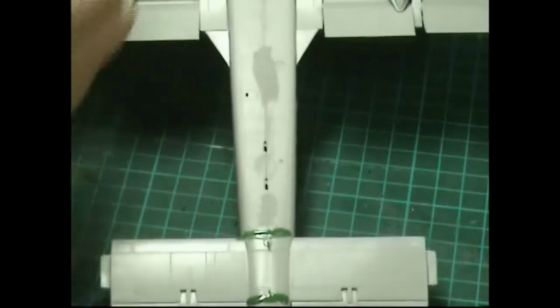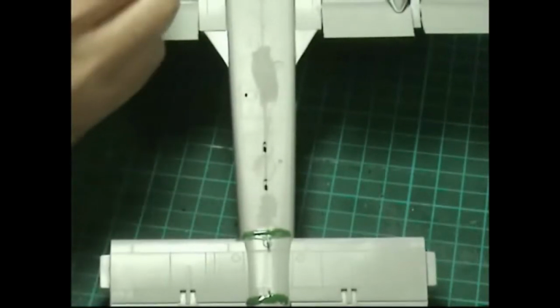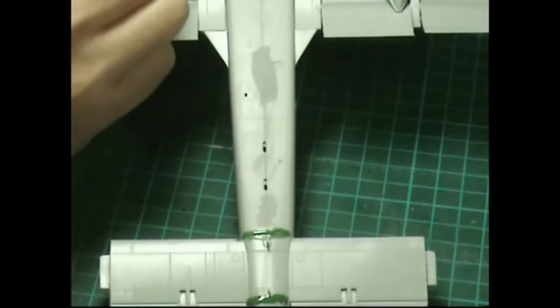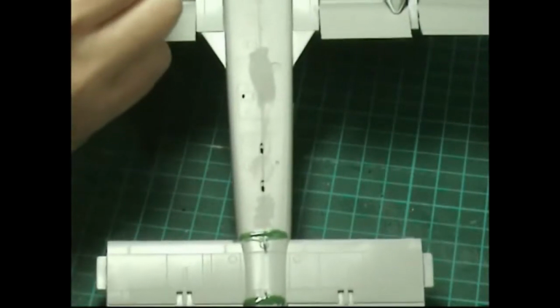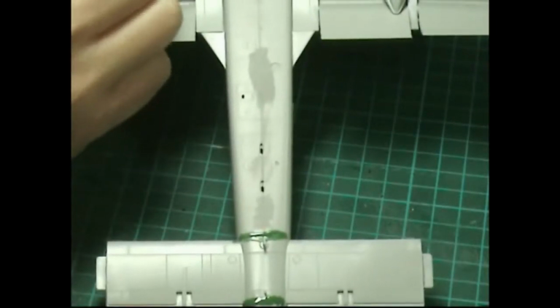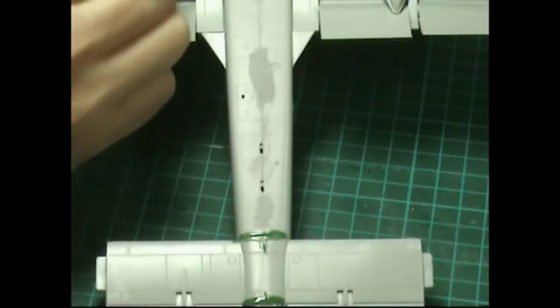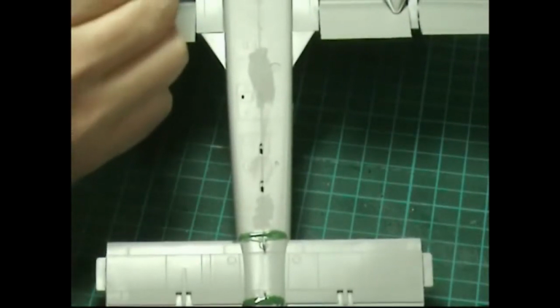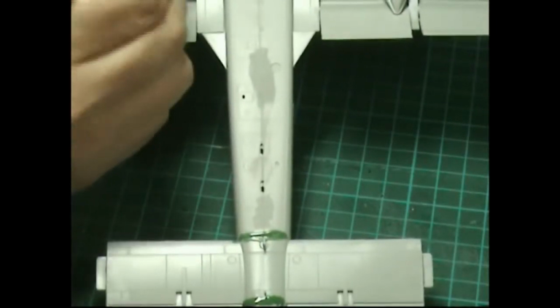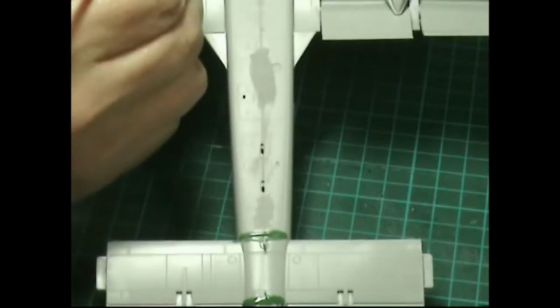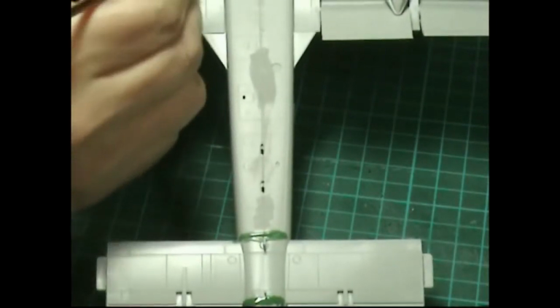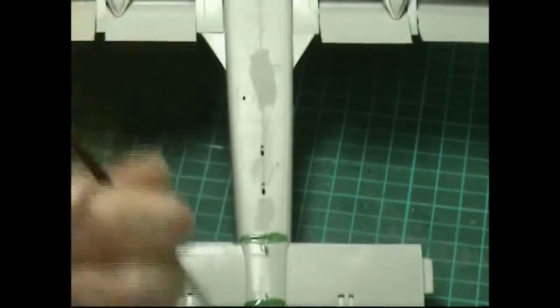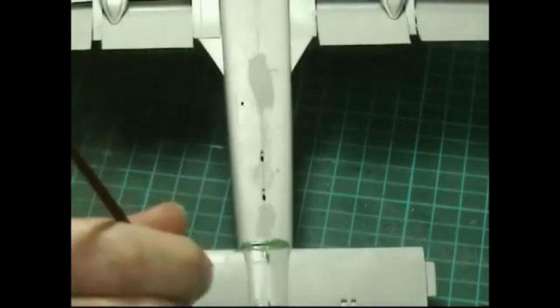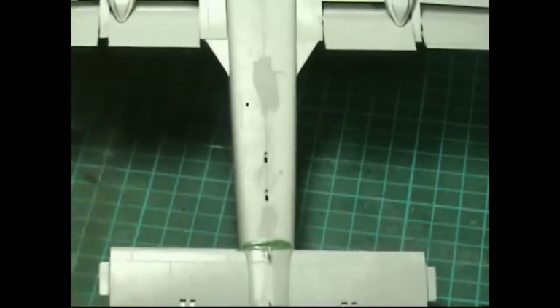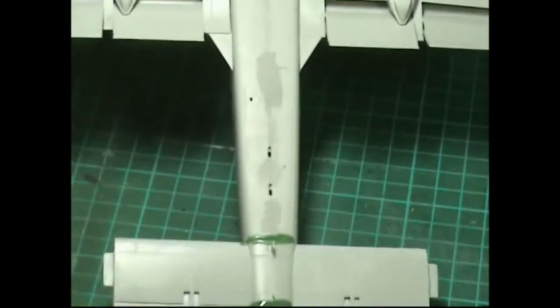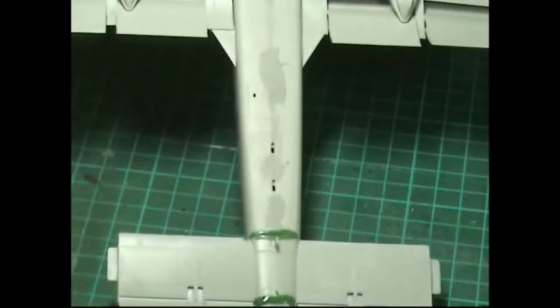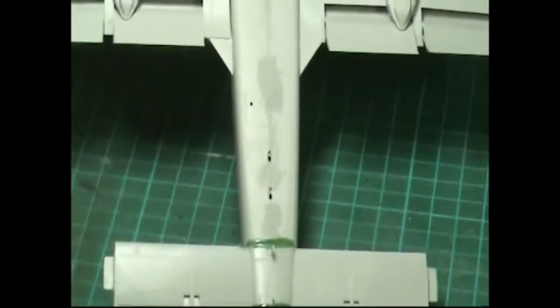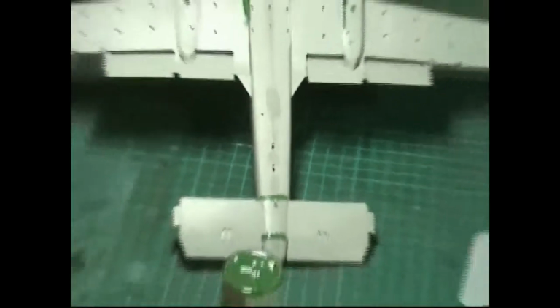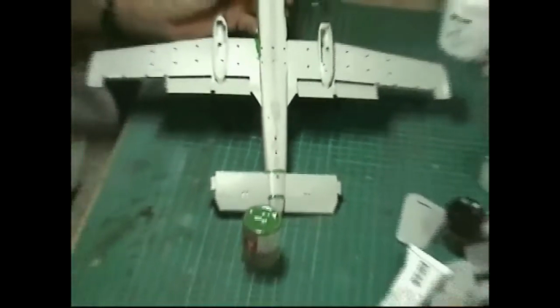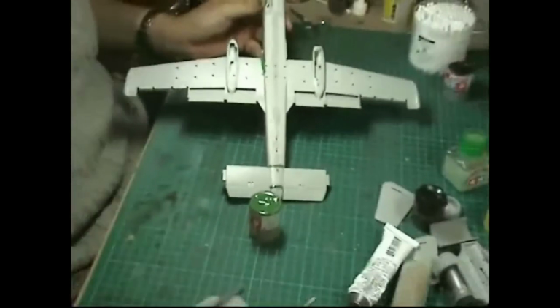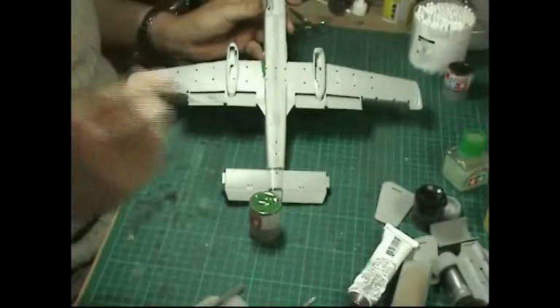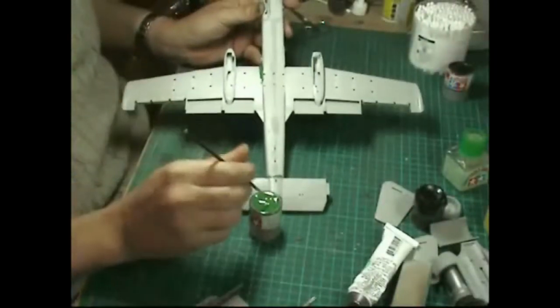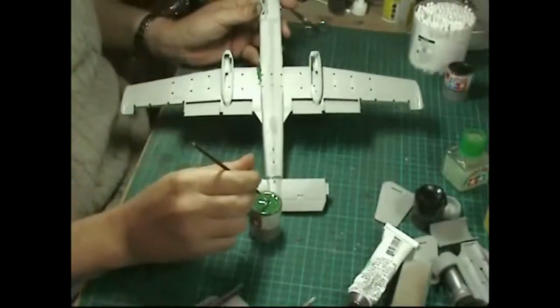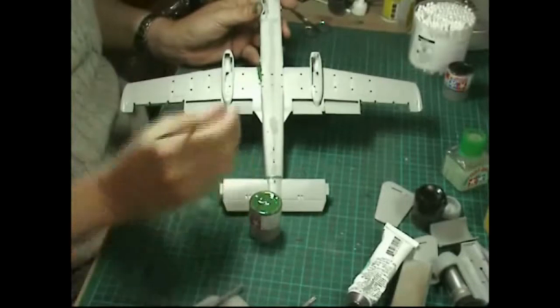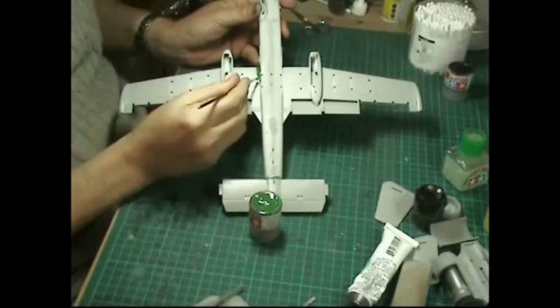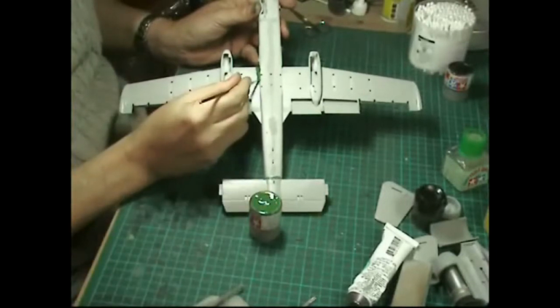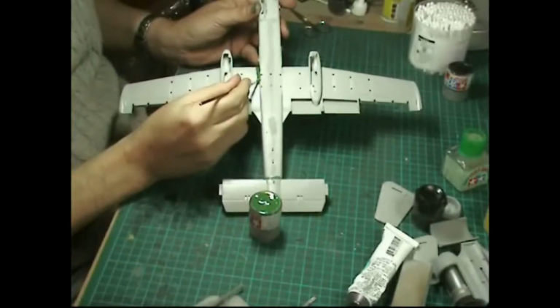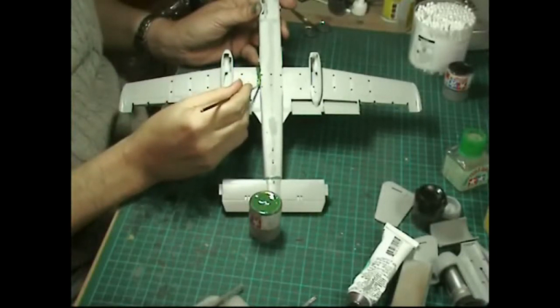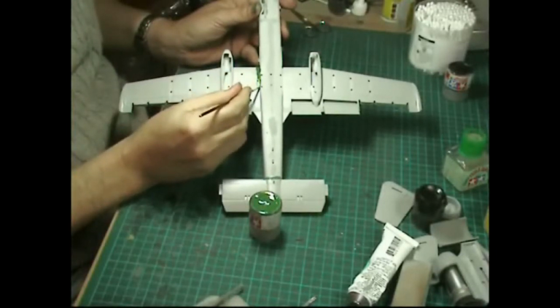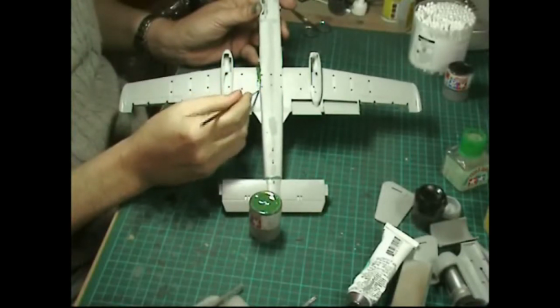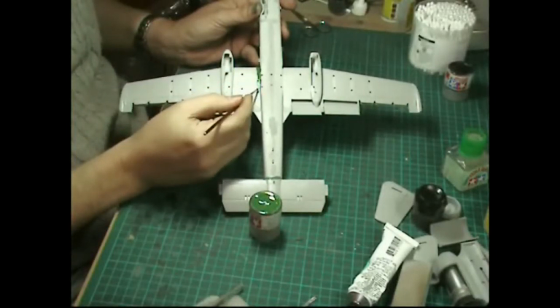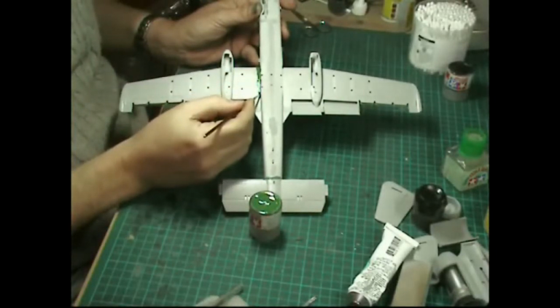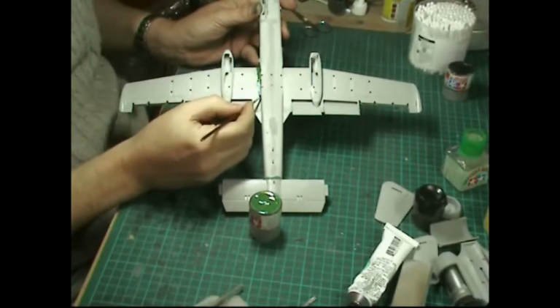Once the earlier coats start drying, you can grab those areas and literally push it up and smear it into the crack. The capillary action will almost pull the thinned putty along by itself.